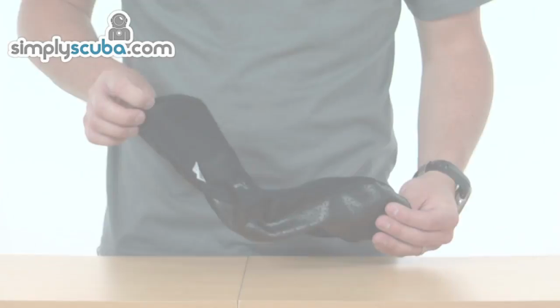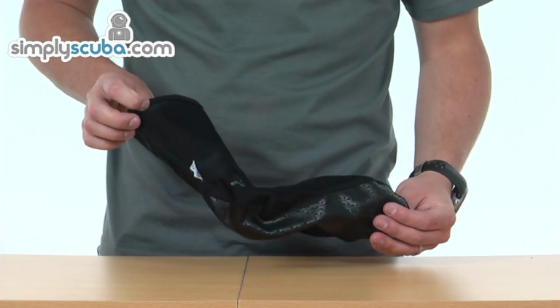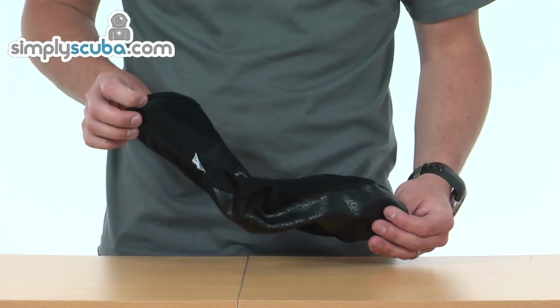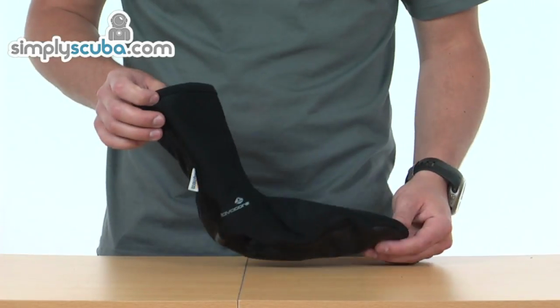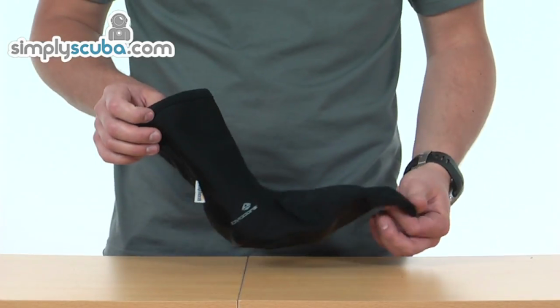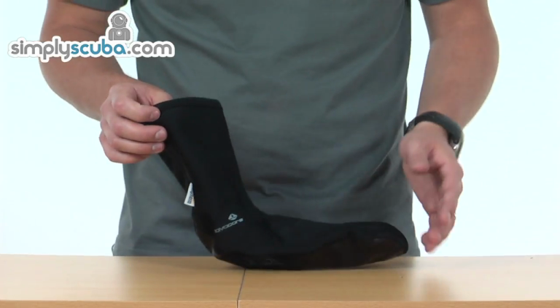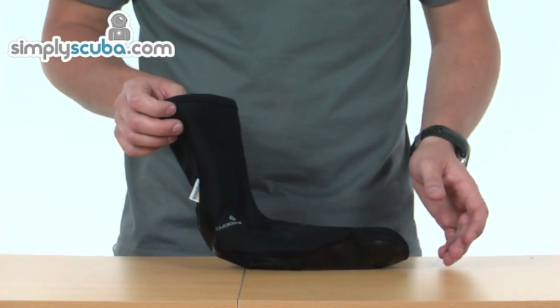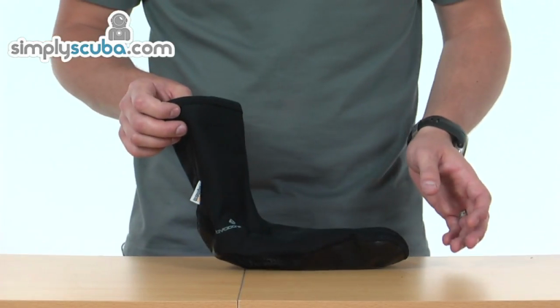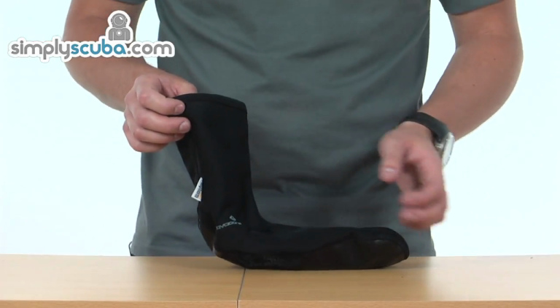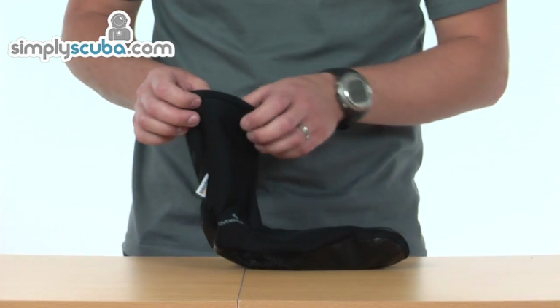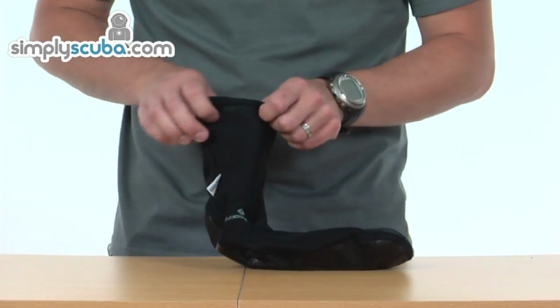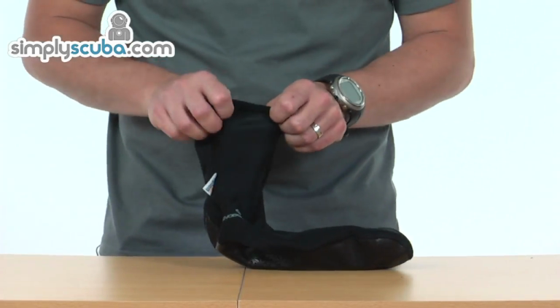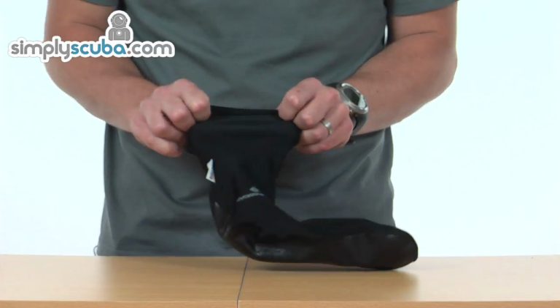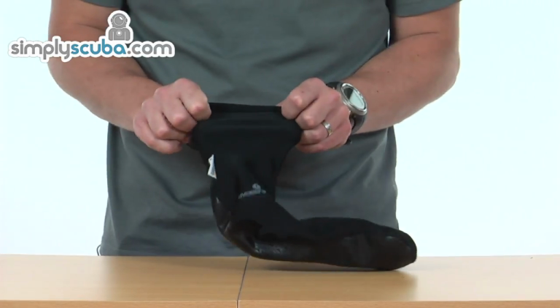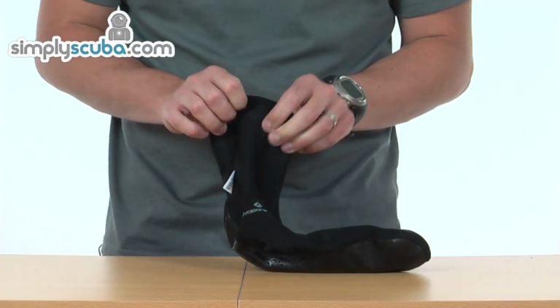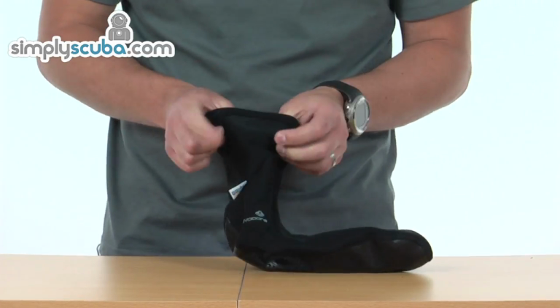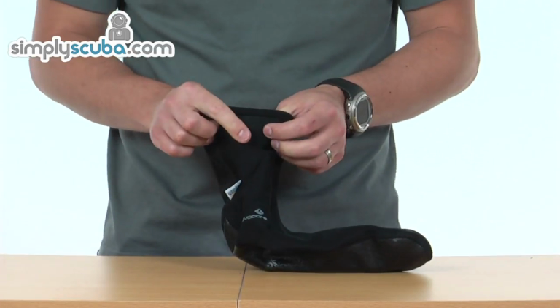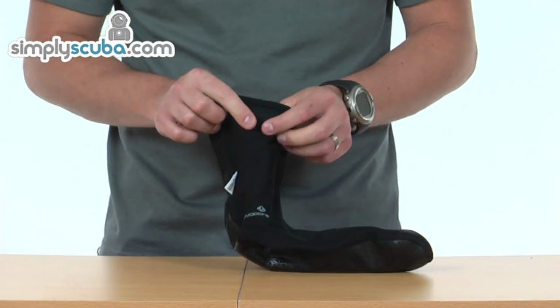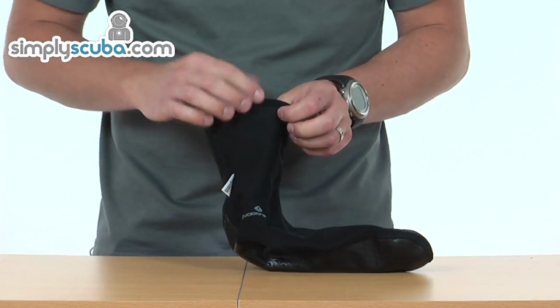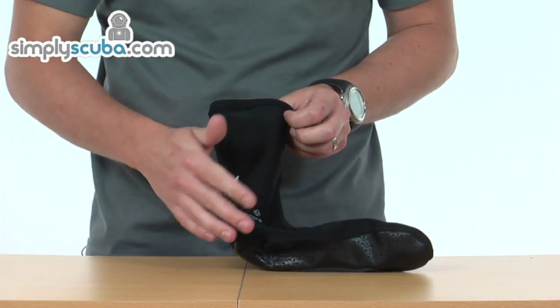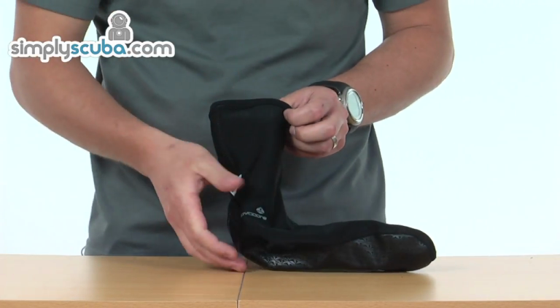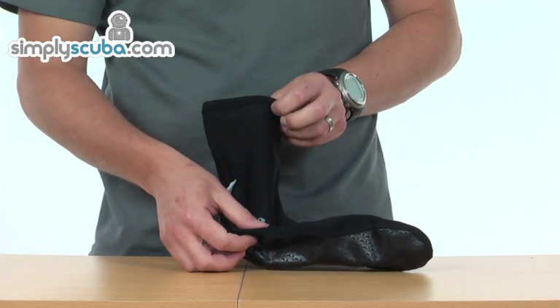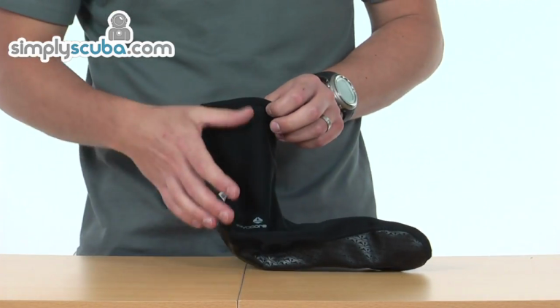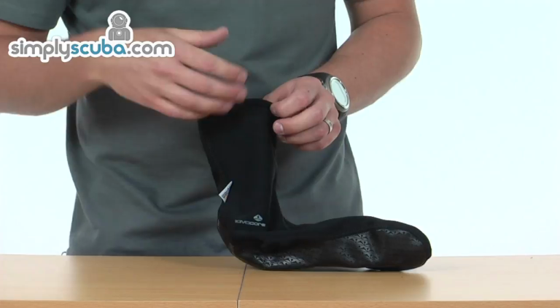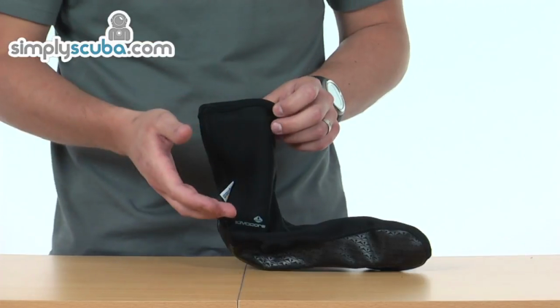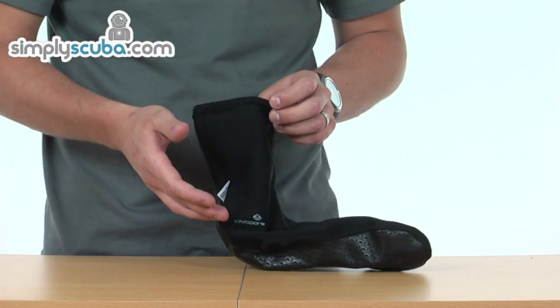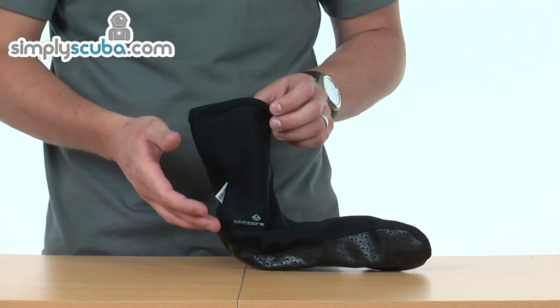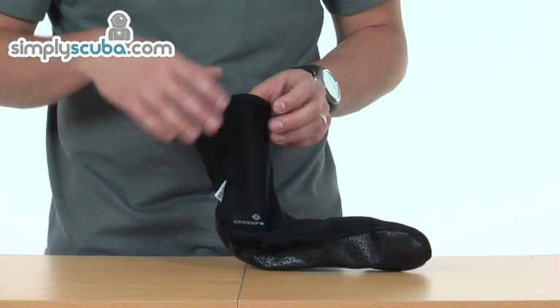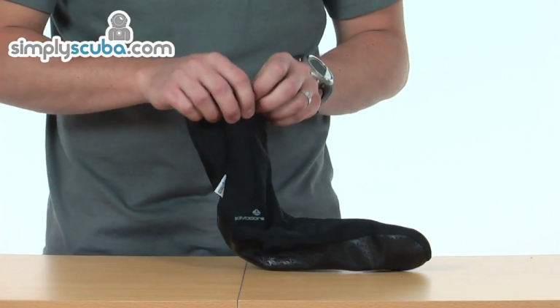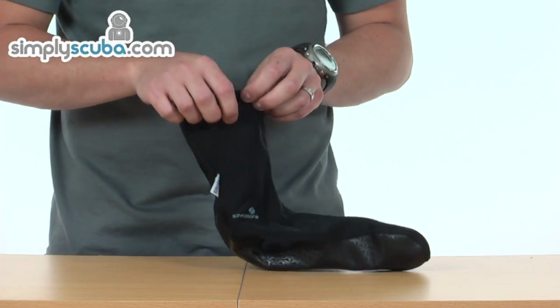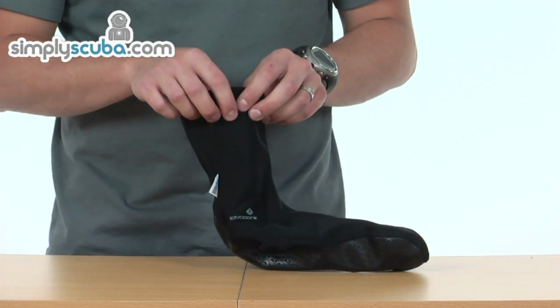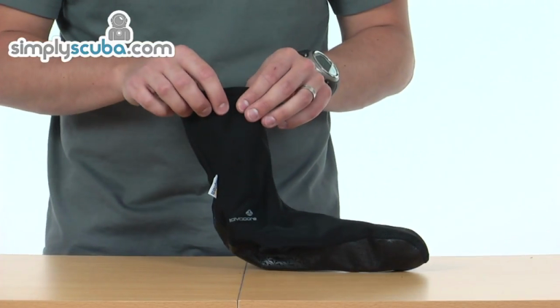The LavaCore socks are made from the same material as their other products, so it's incredibly stretchy material made from three different layers. The outside is polytherm material which is windproof and waterproof, so obviously you get that protection from there.